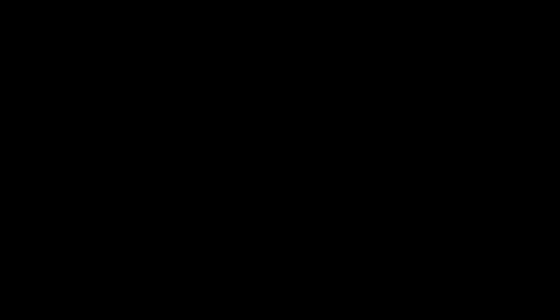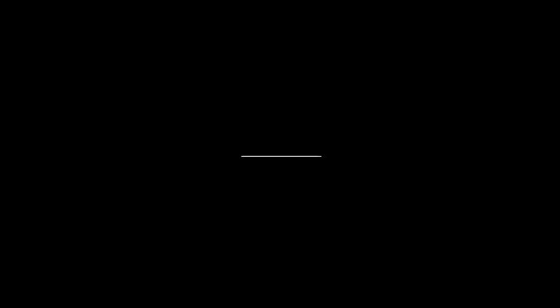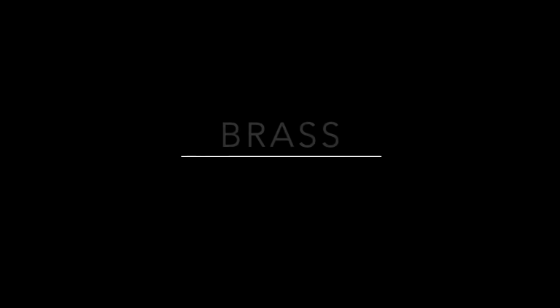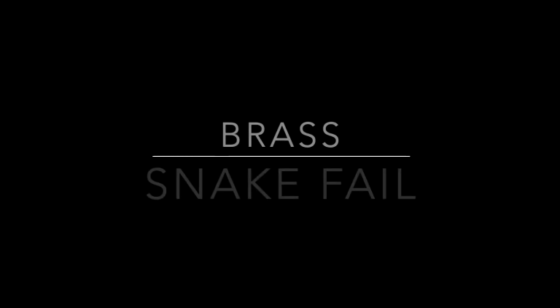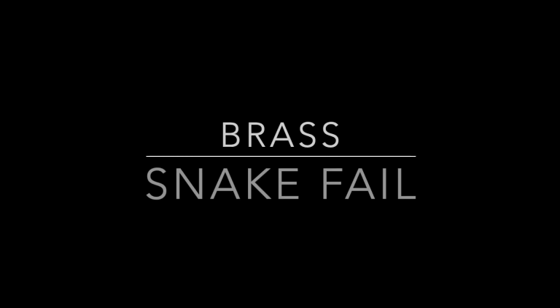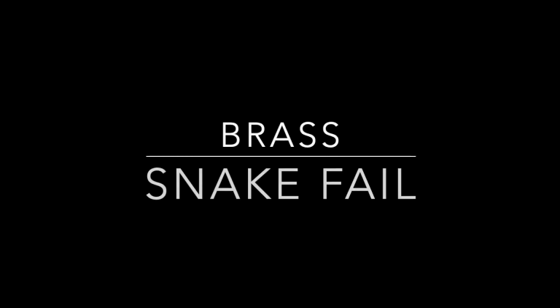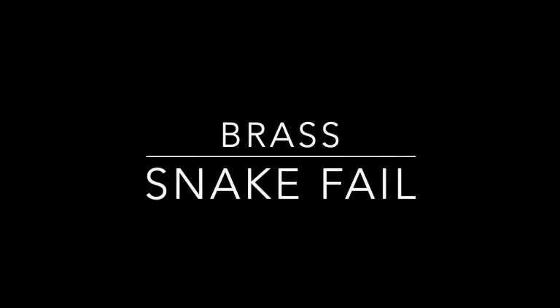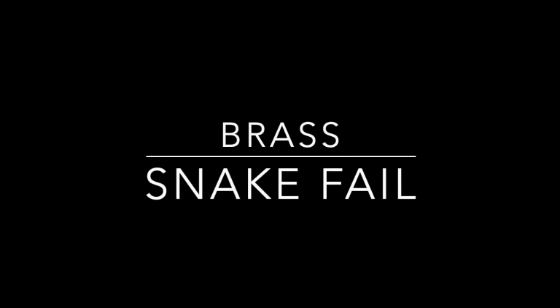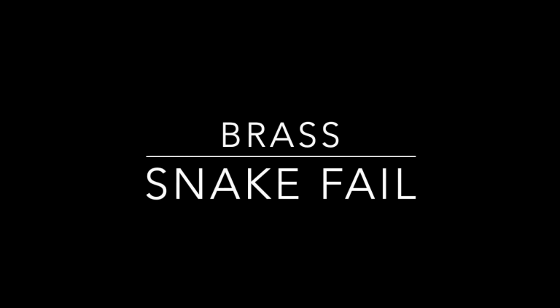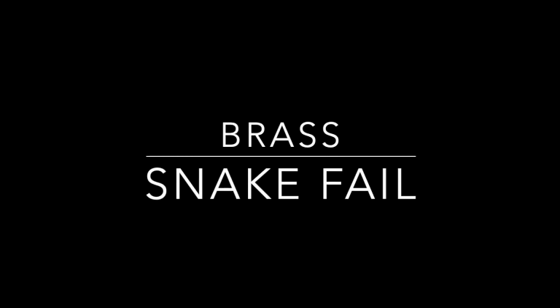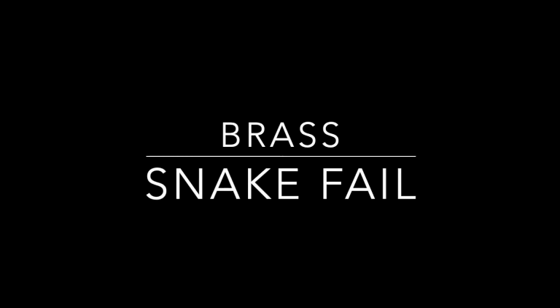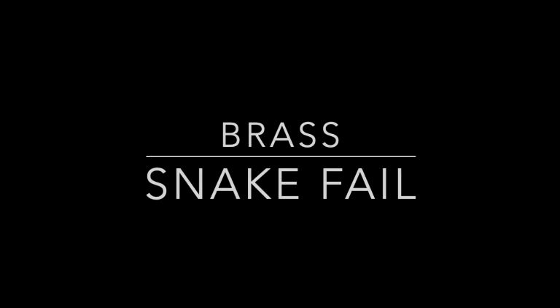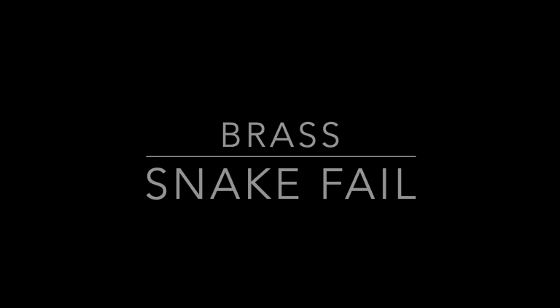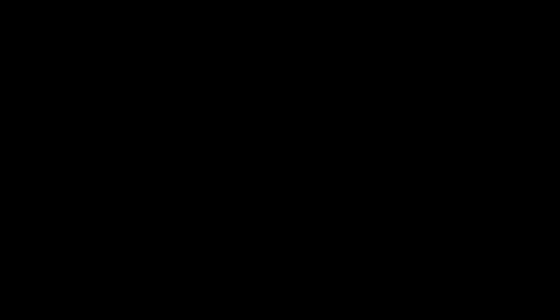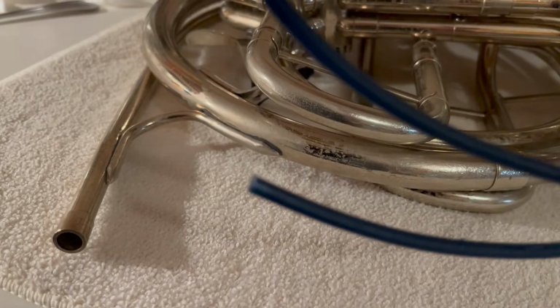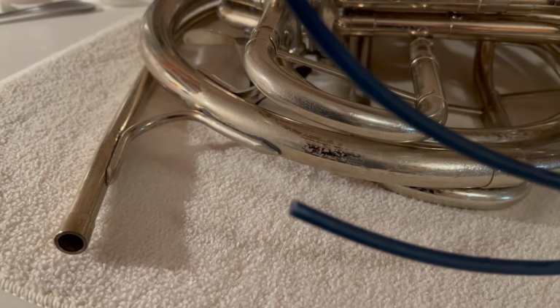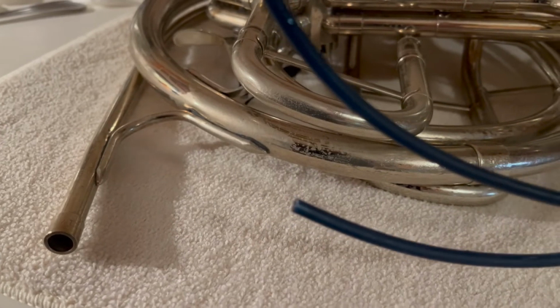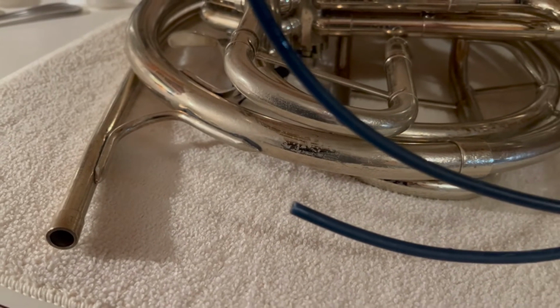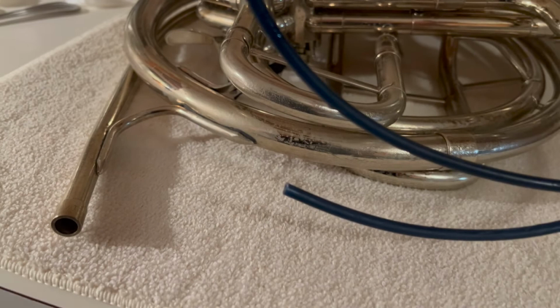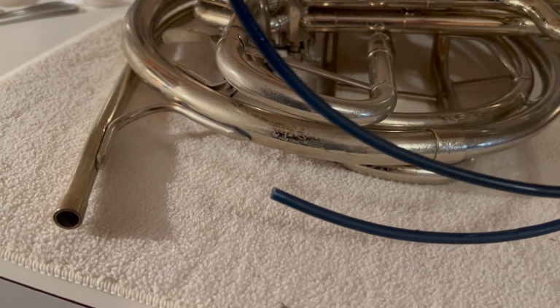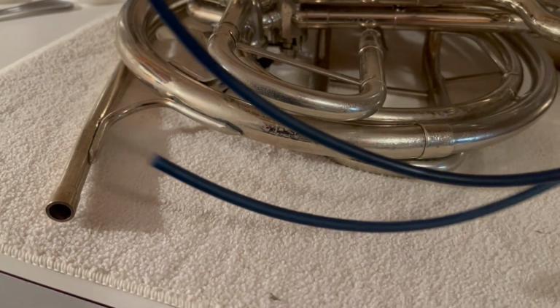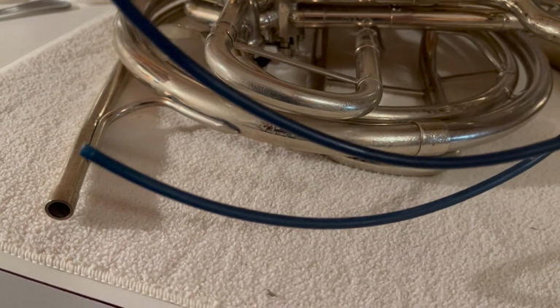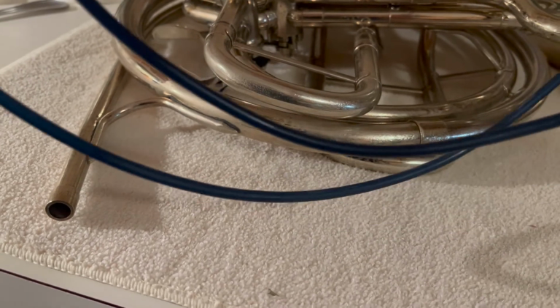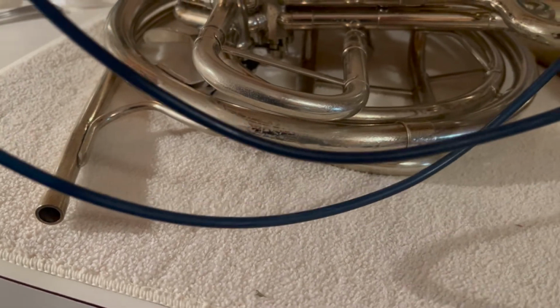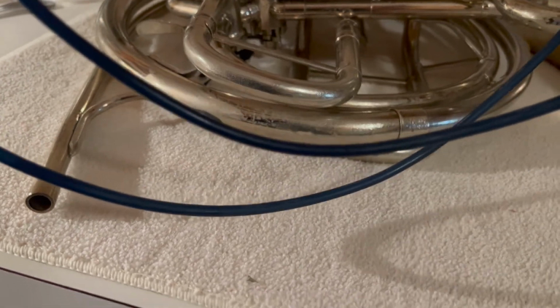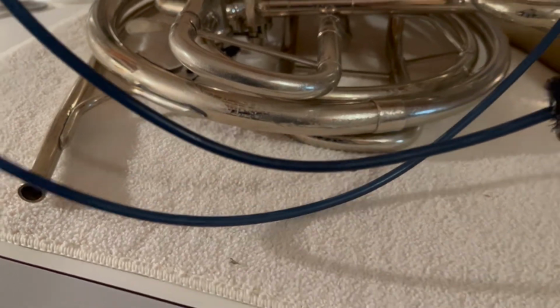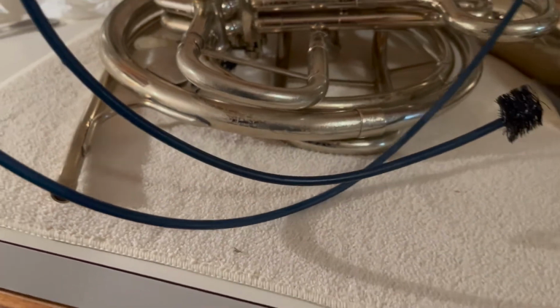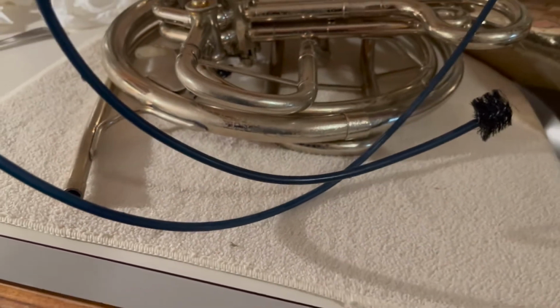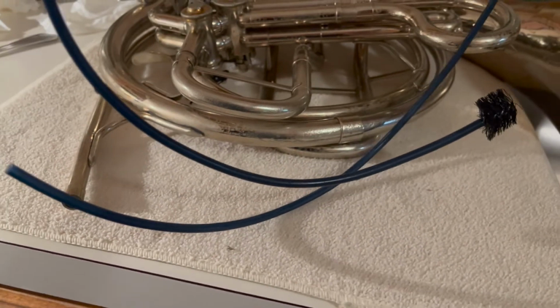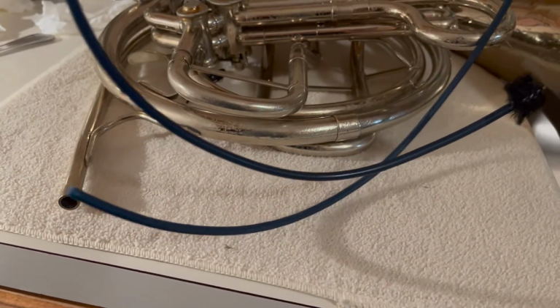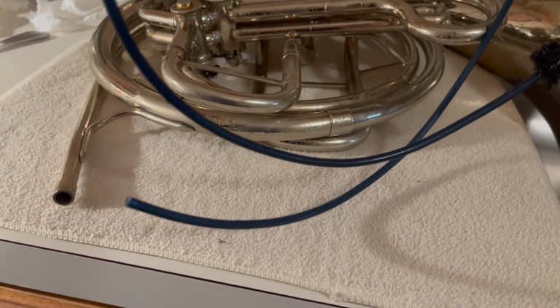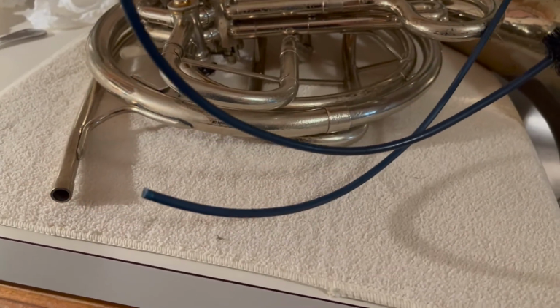Hello French horn friends, here's another little update. For the past two or three weeks I've had allergies again, so I have not practiced.